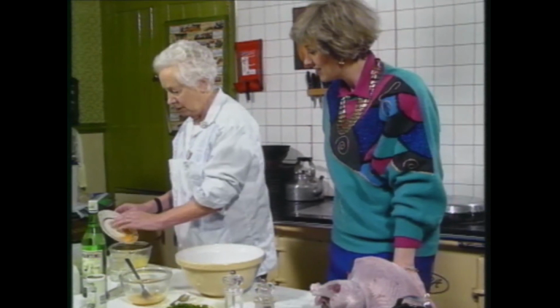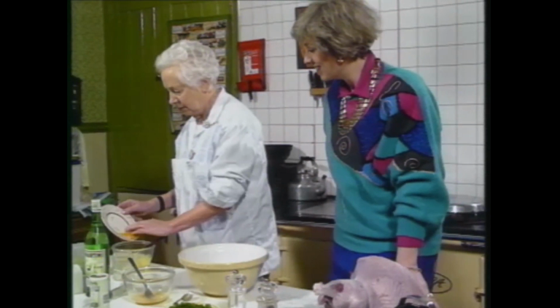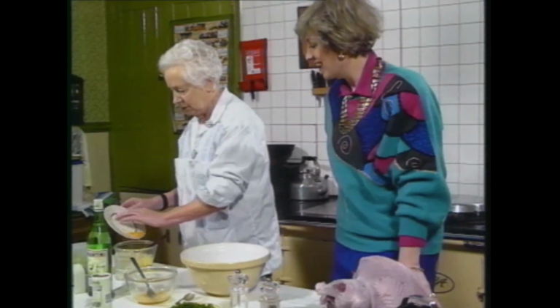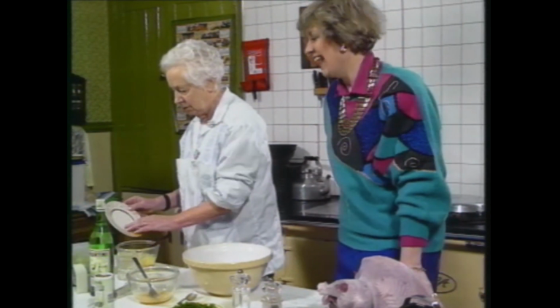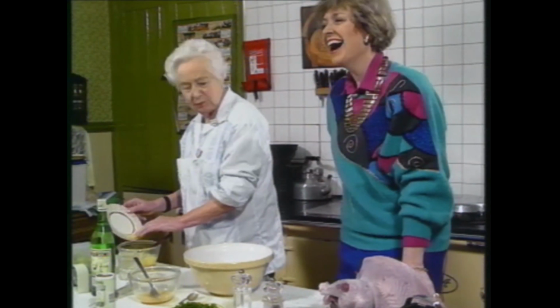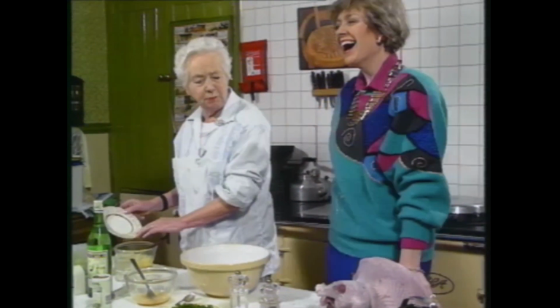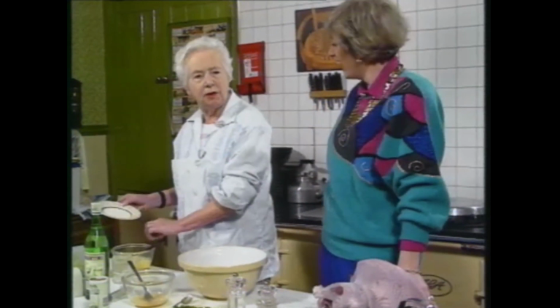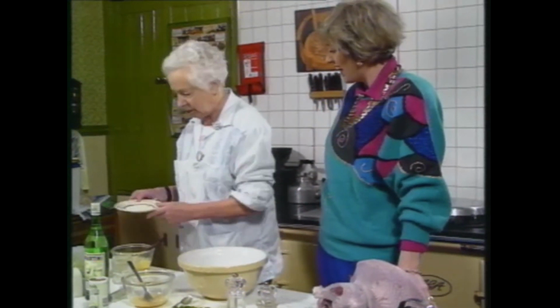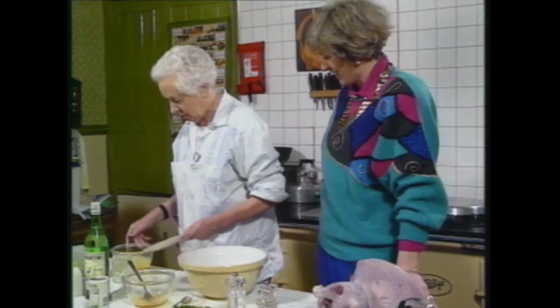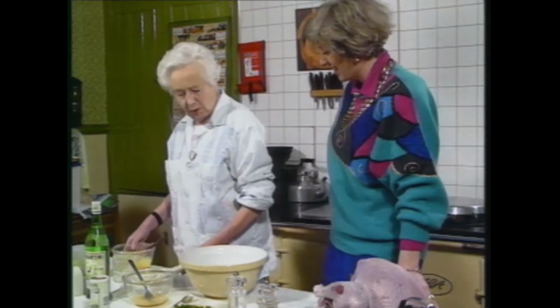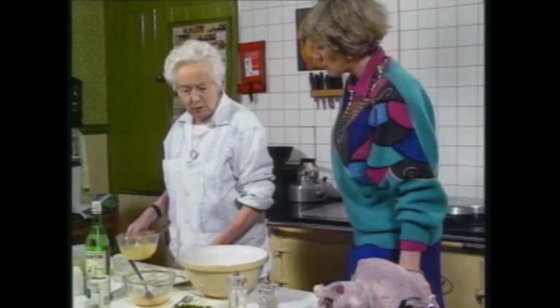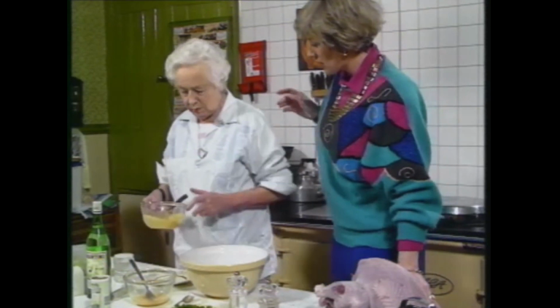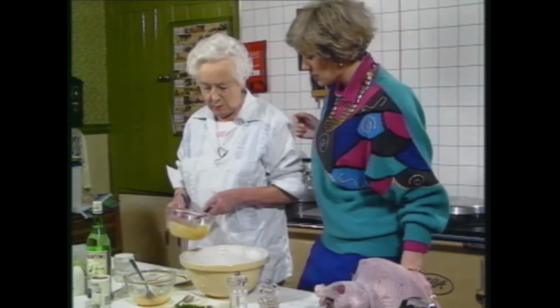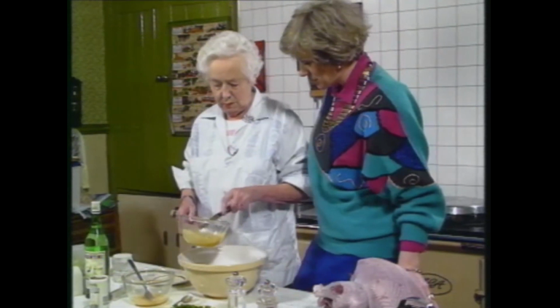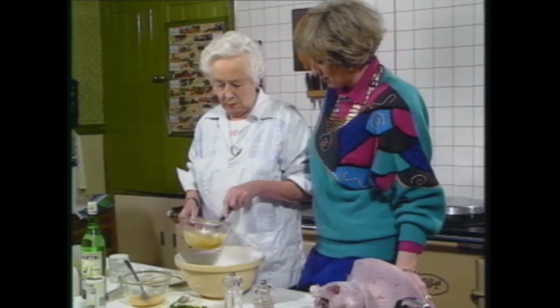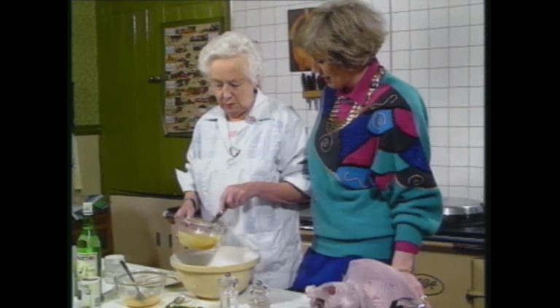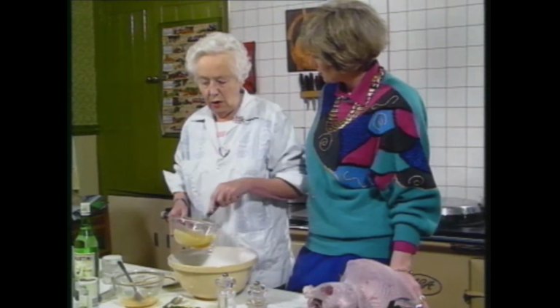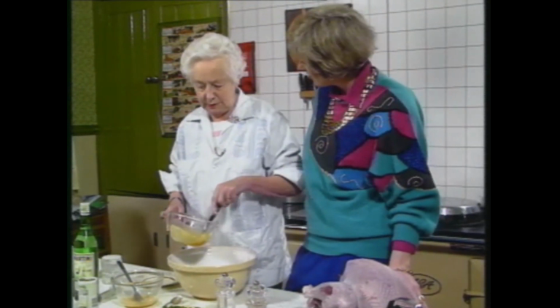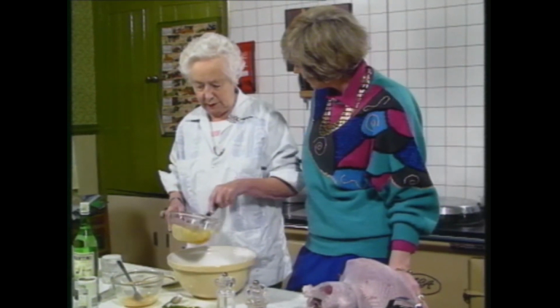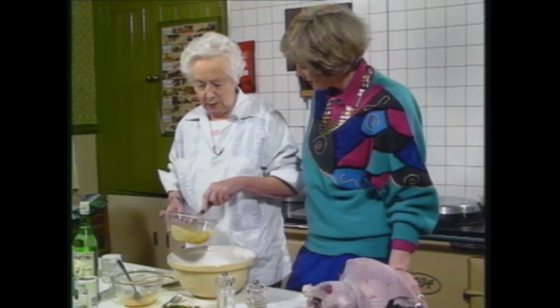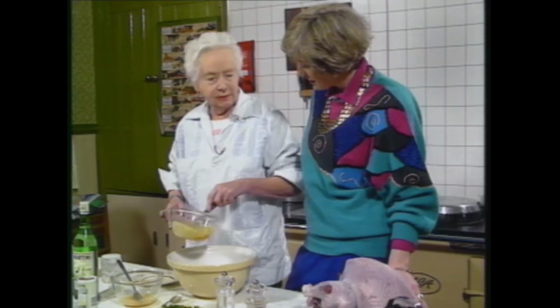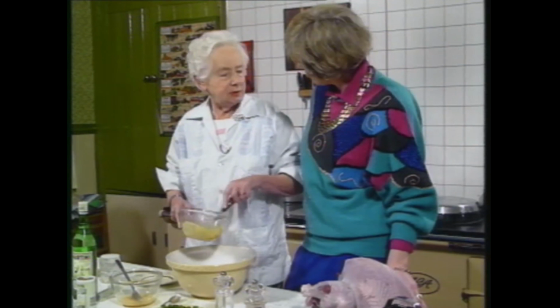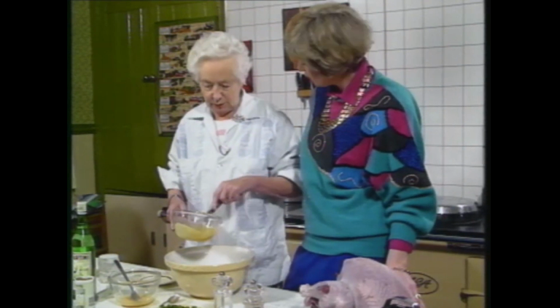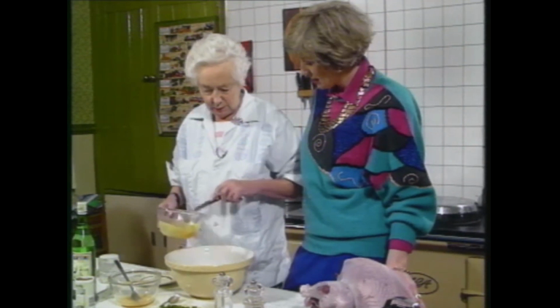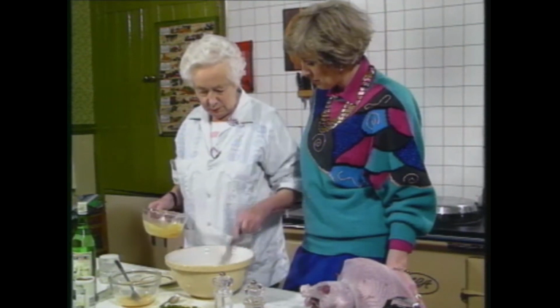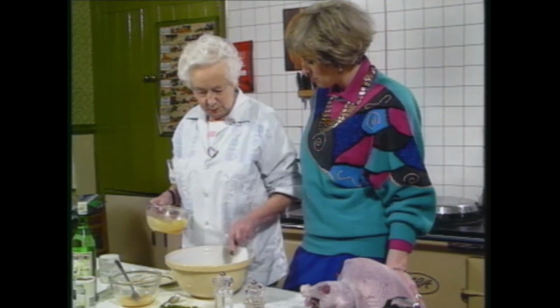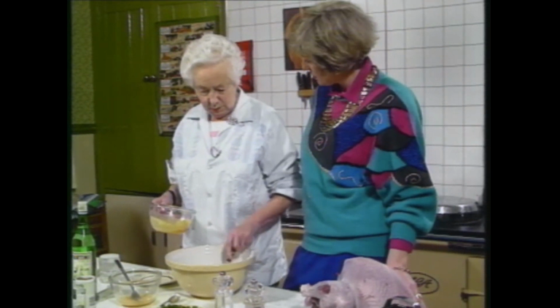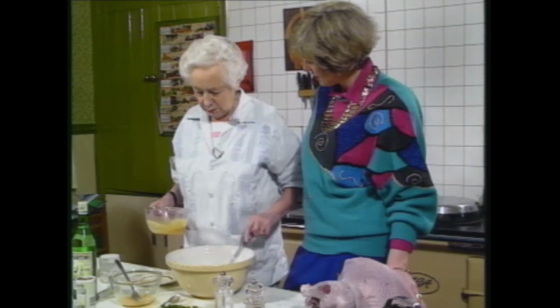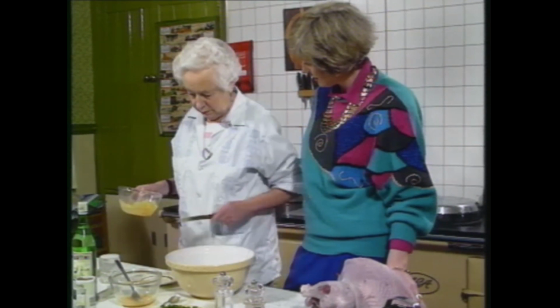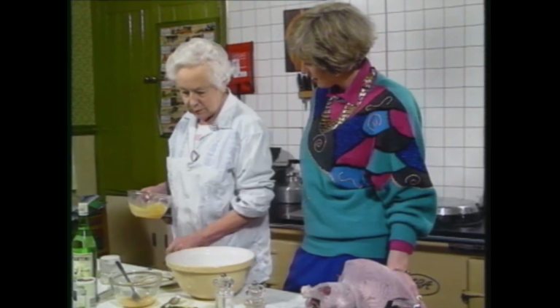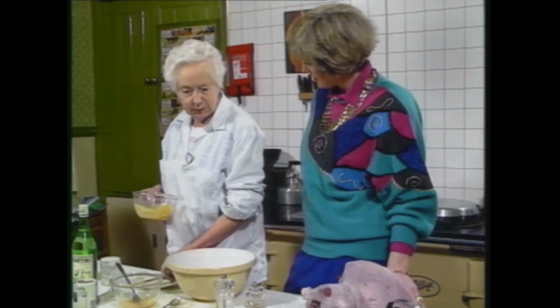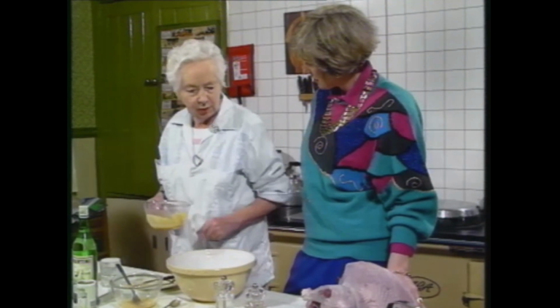Wouldn't you know I was nervous? I'm terribly terrified. Were you always like that when you were doing your television cookery? Always terrified. Pains in my stomach. But that used to be live too, didn't it? Oh yes, indeed it was.